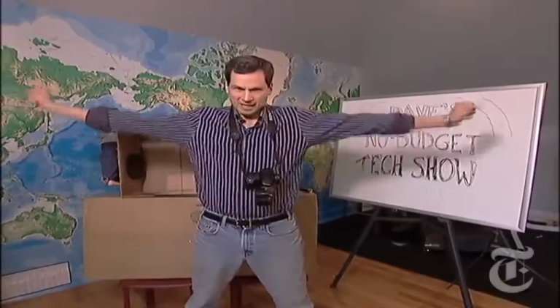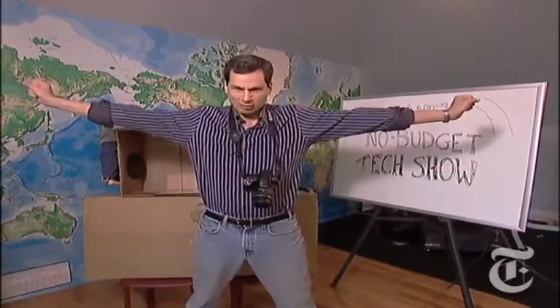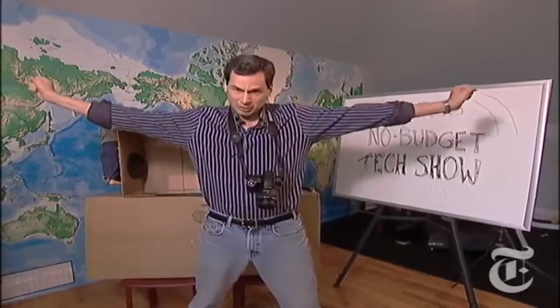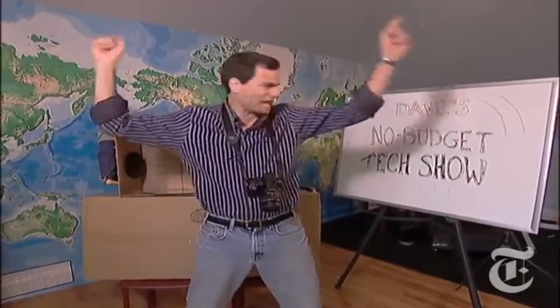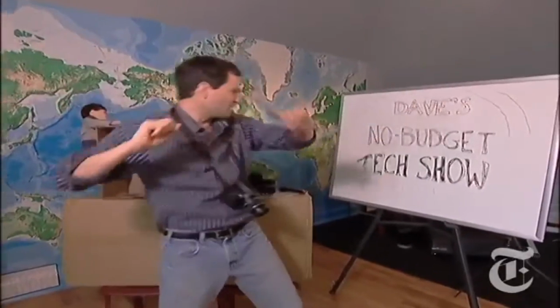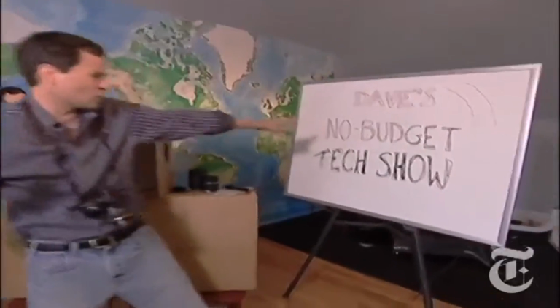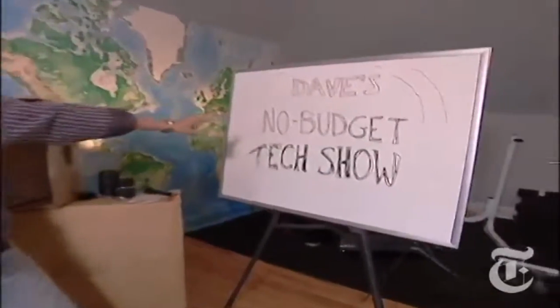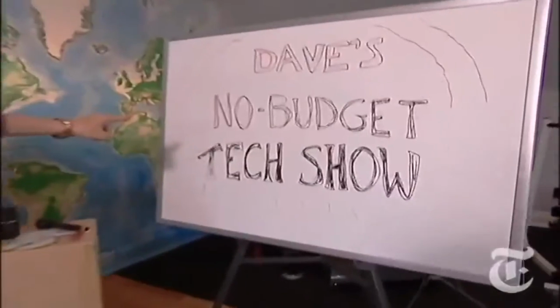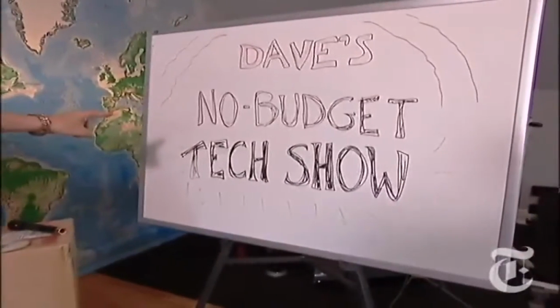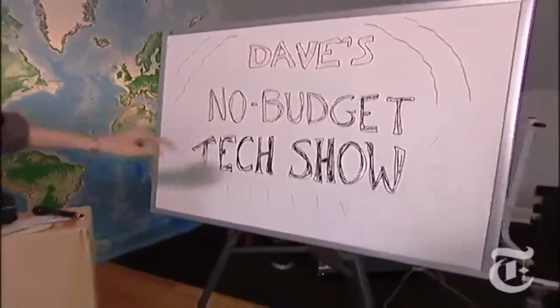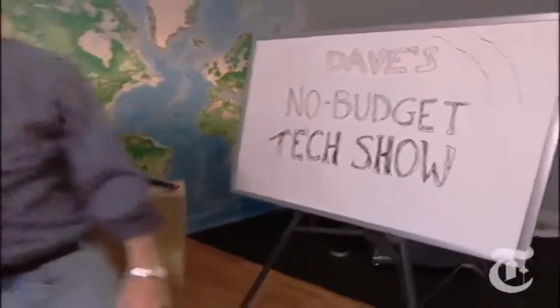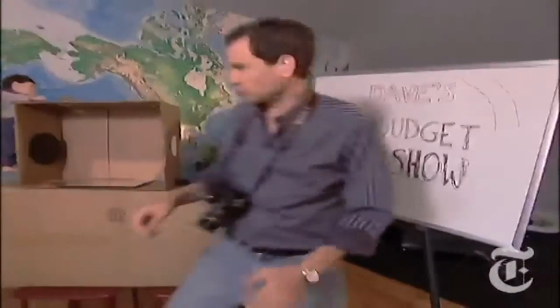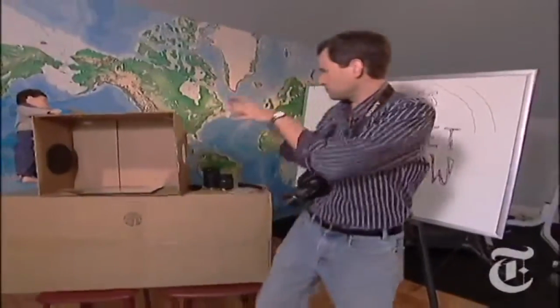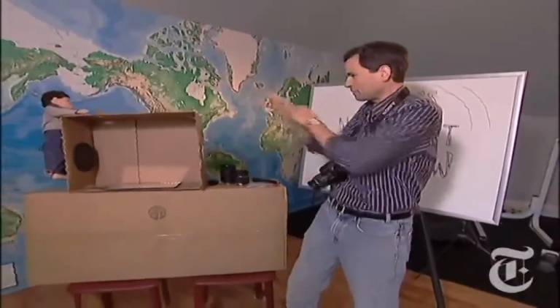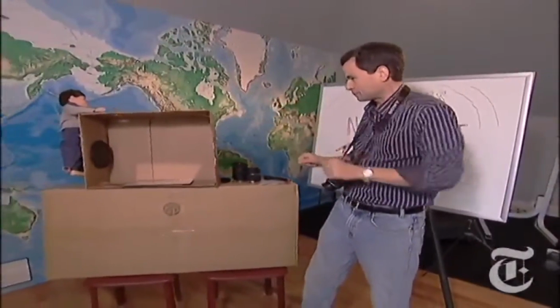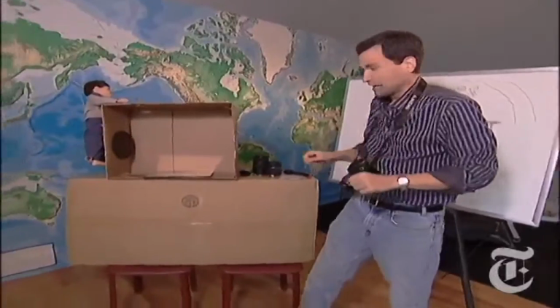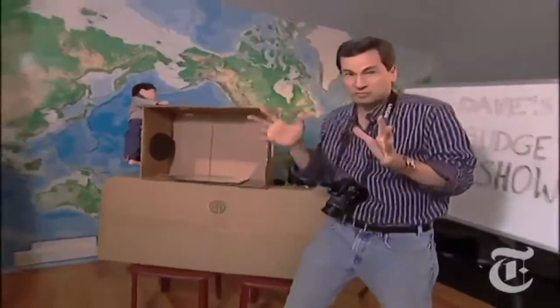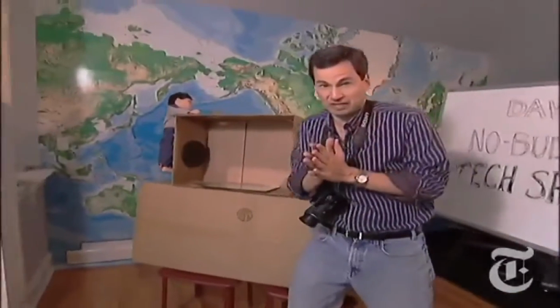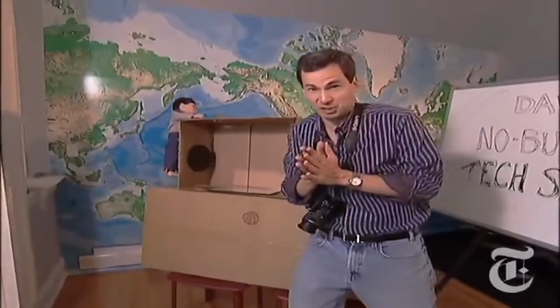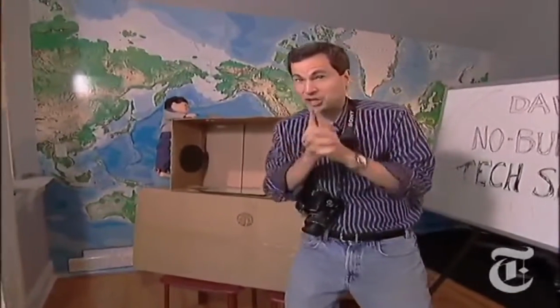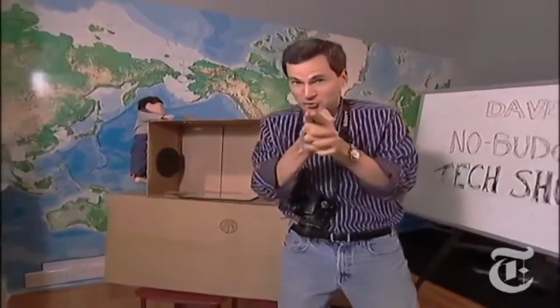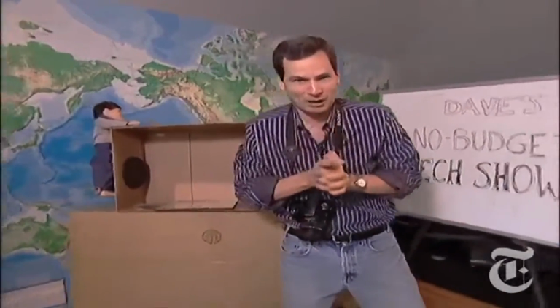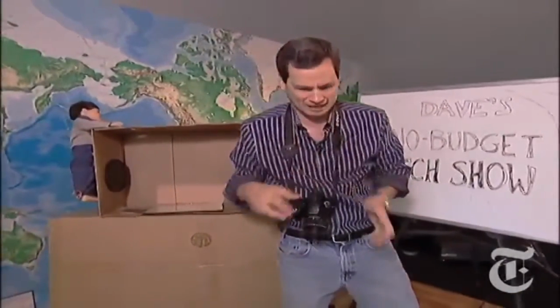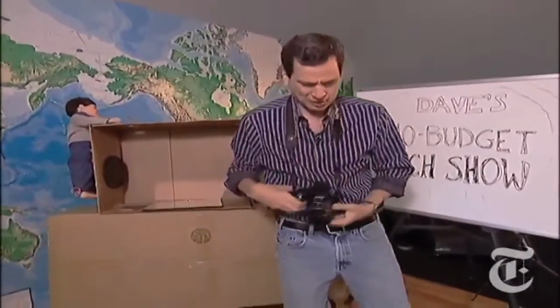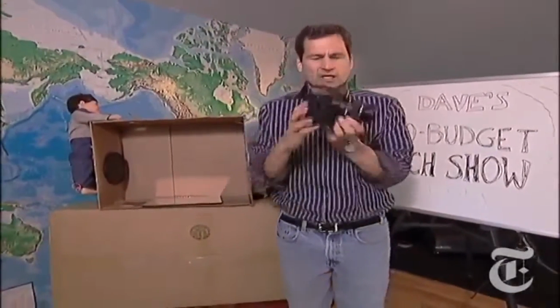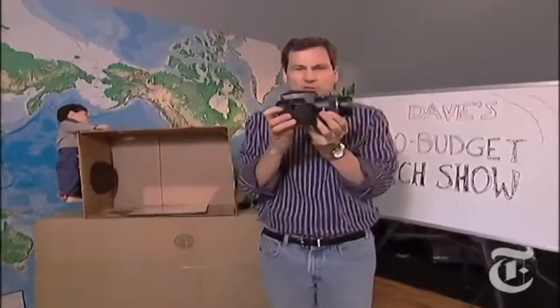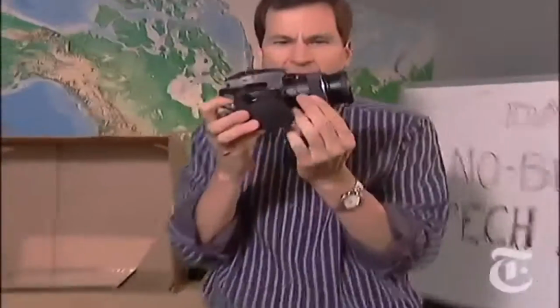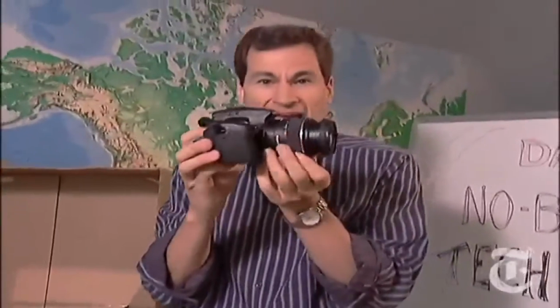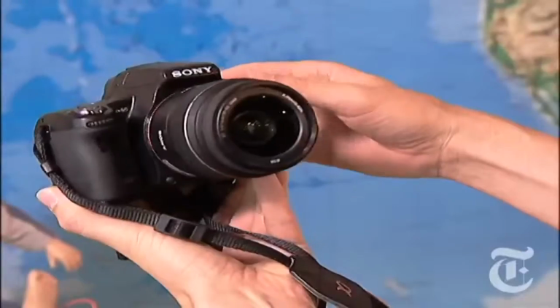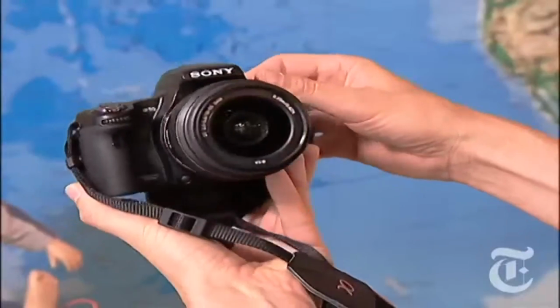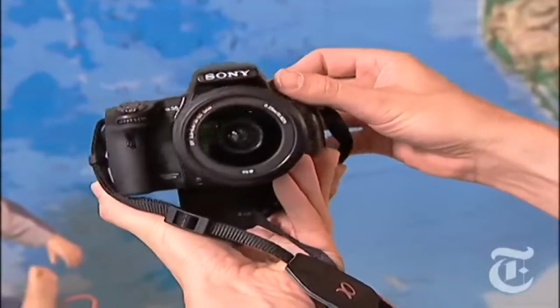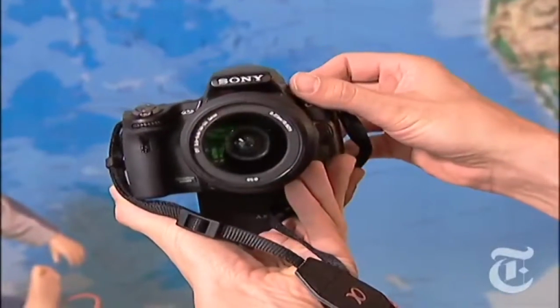Hello and welcome to Dave's No Budget Technology Show, the show where we use cheap crappy props and oversimplified explanations to talk to you about tech. This week, the Sony Alpha A55 digital camera.